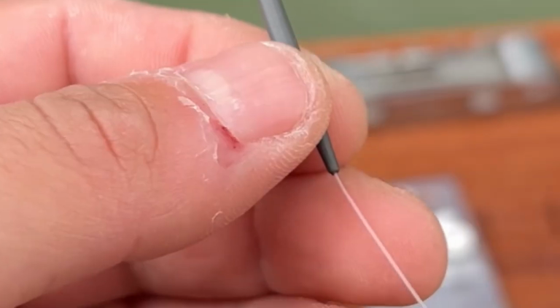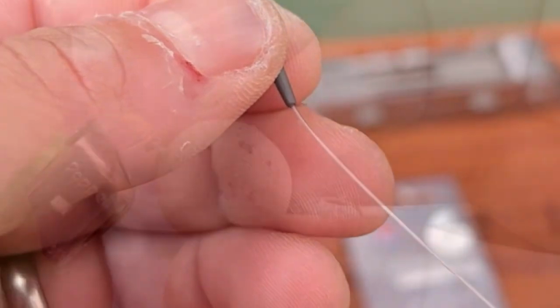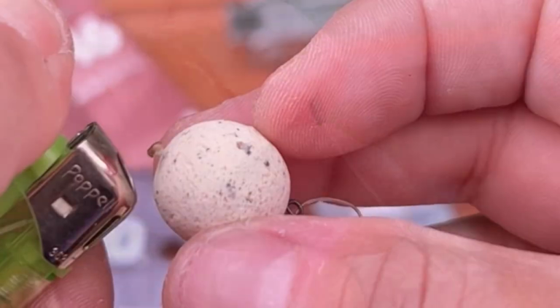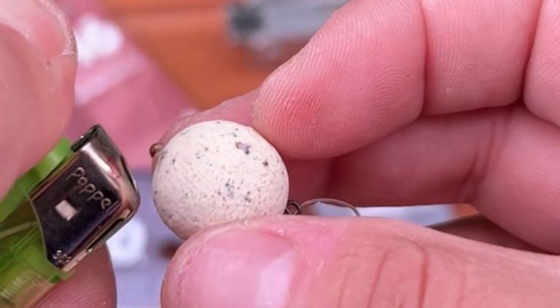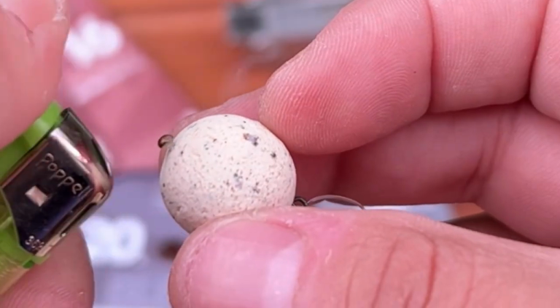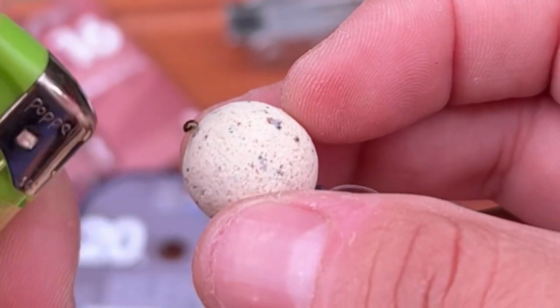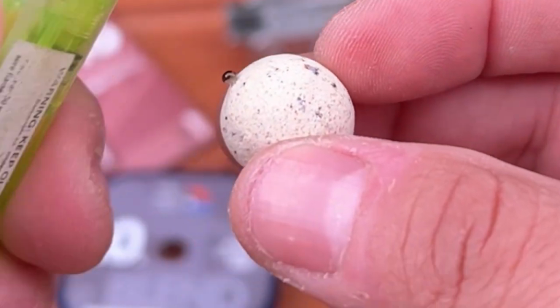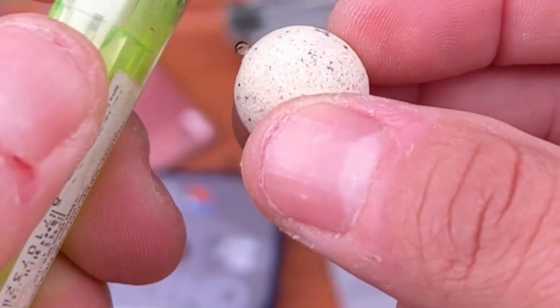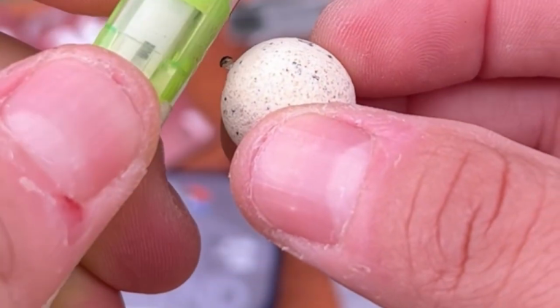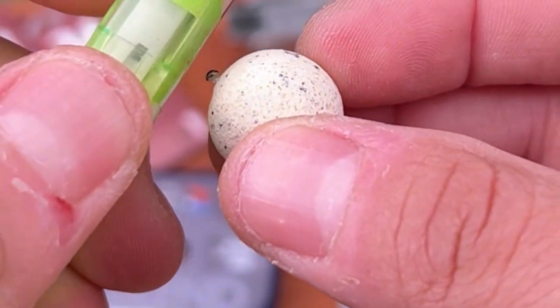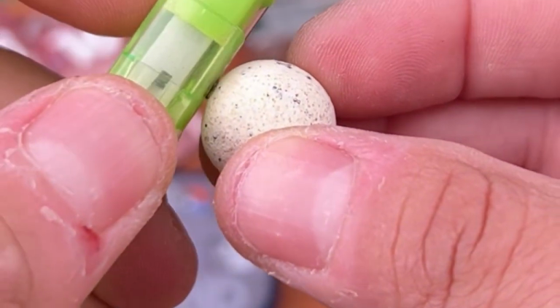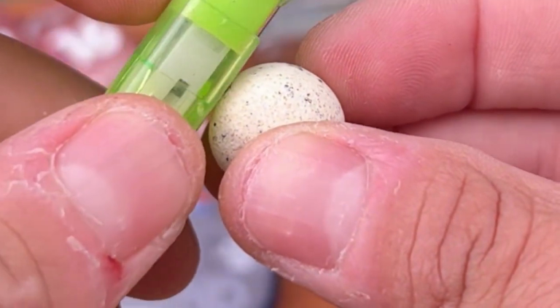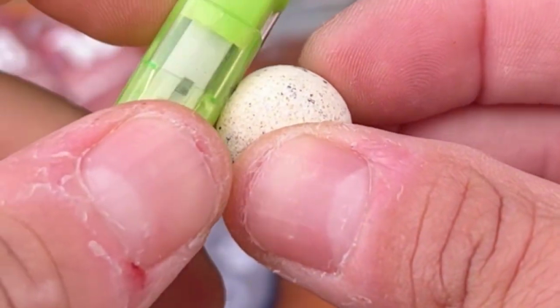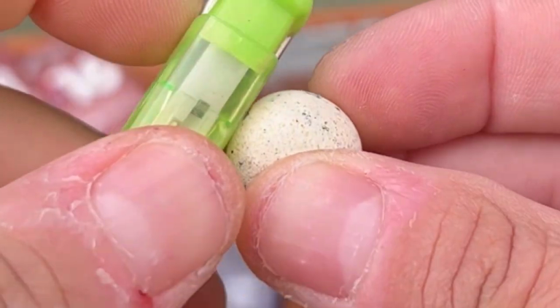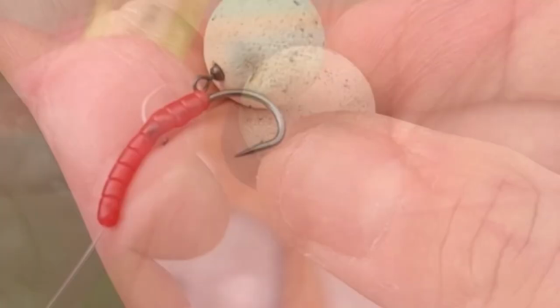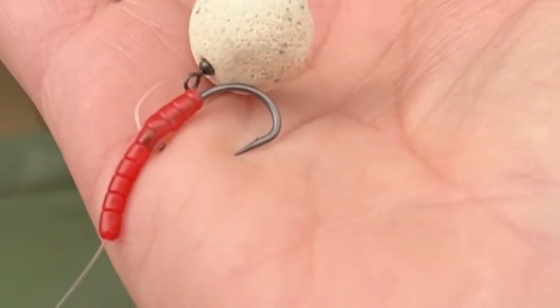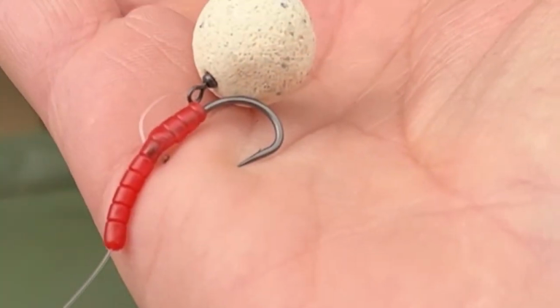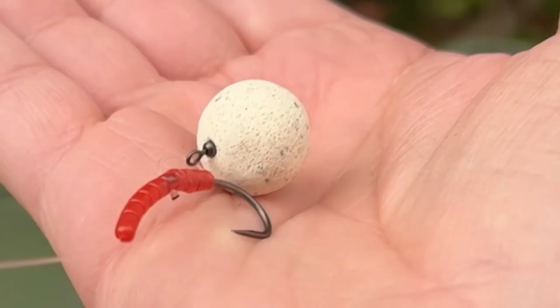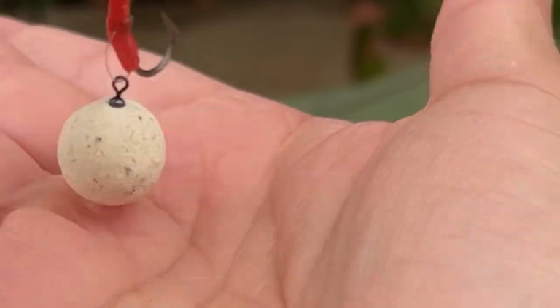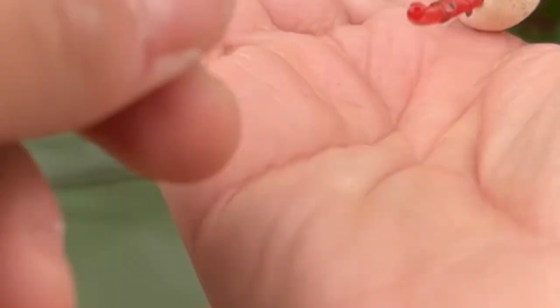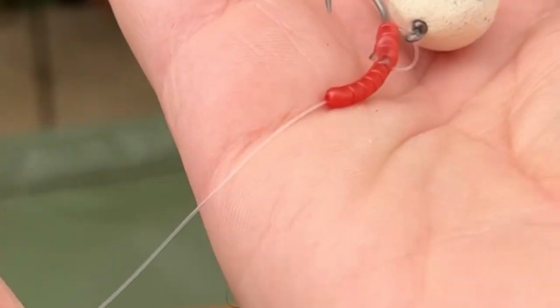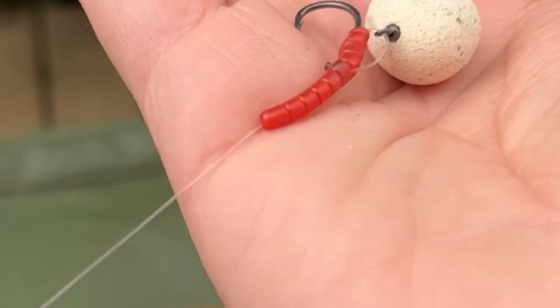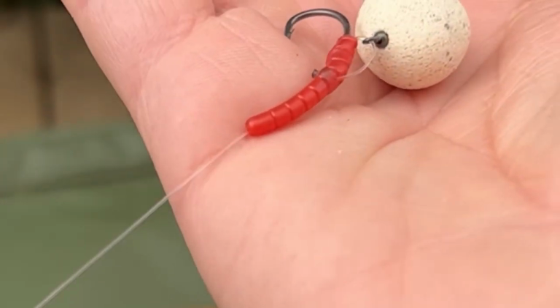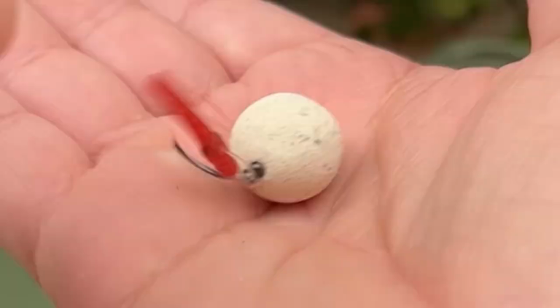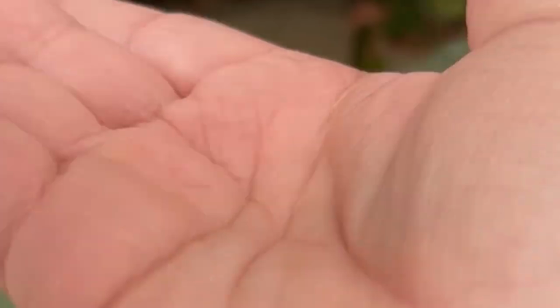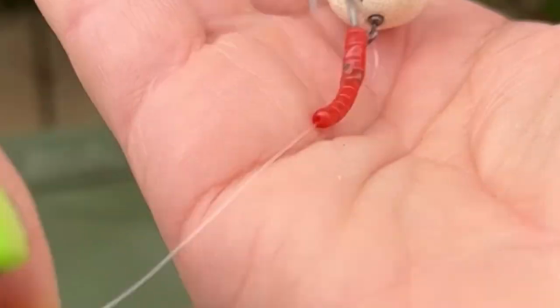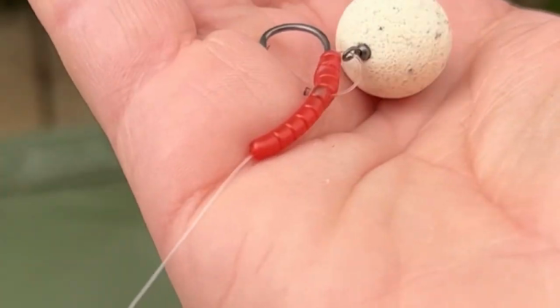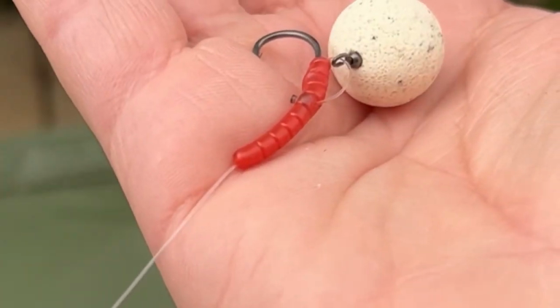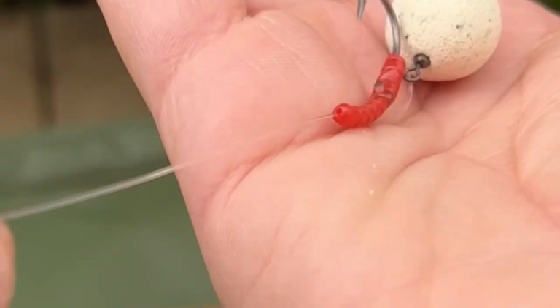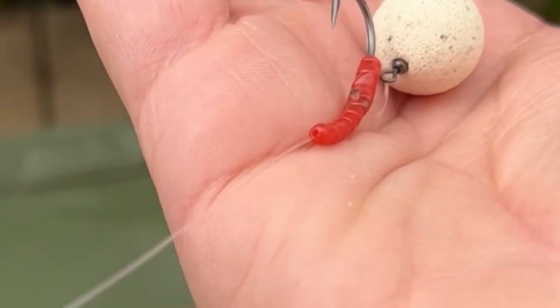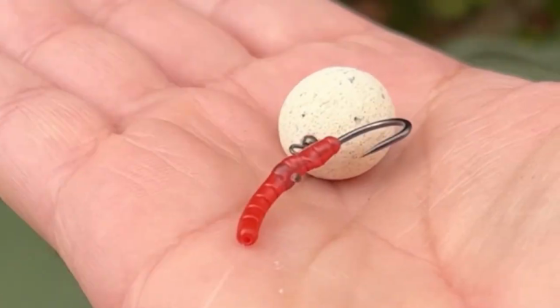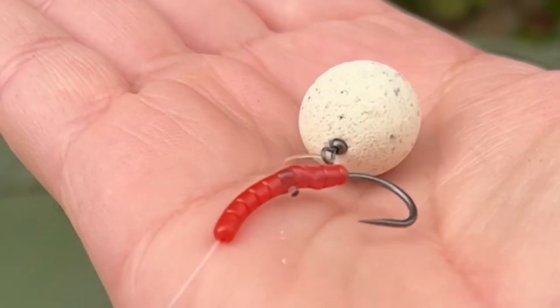That rig is now ready to clip onto any rig. Blob on a hook bait. Now check this out — look at the anti-eject properties of it. It loves to flip and hold. This can be used with any type of bait.